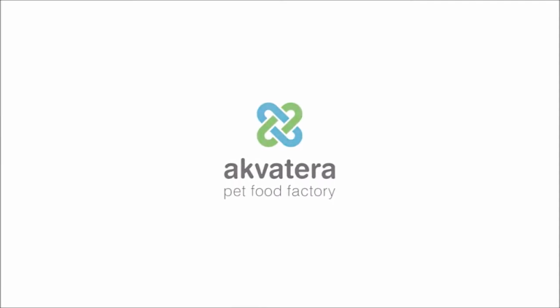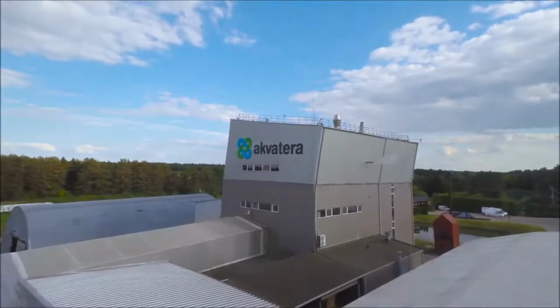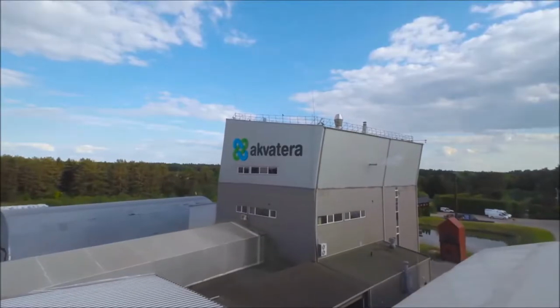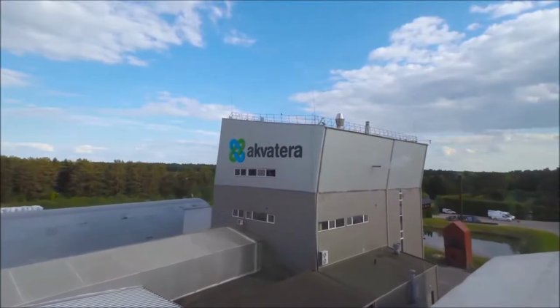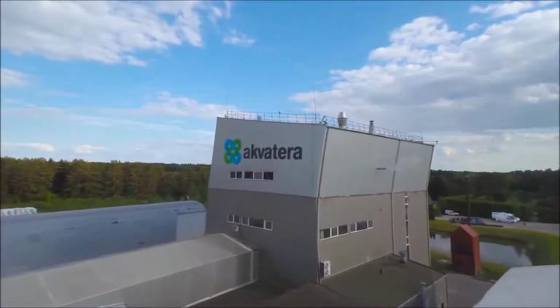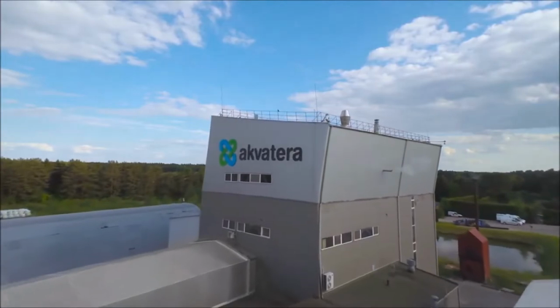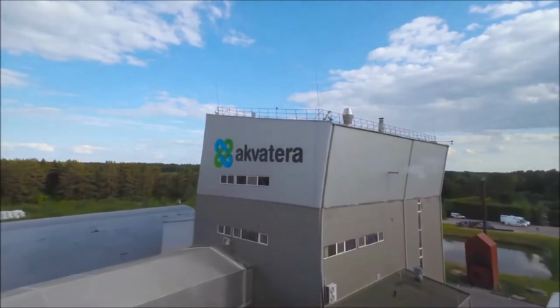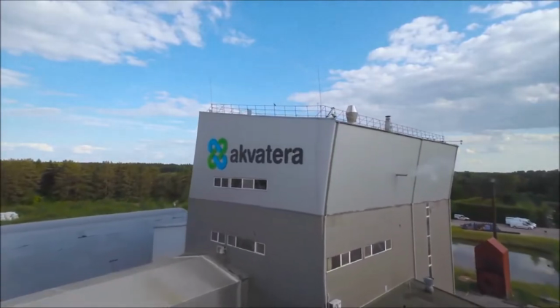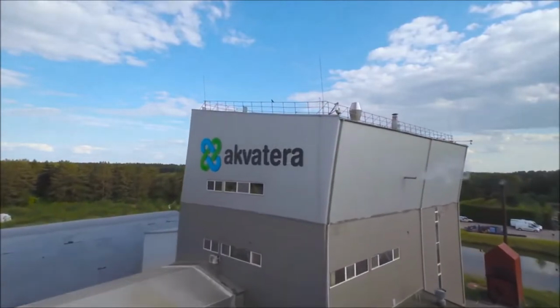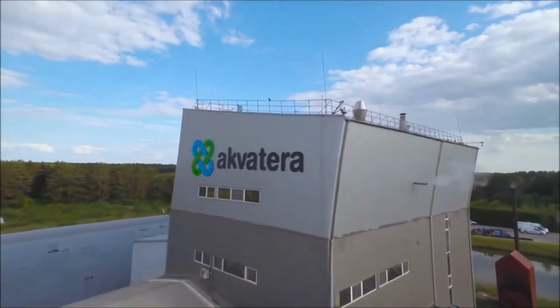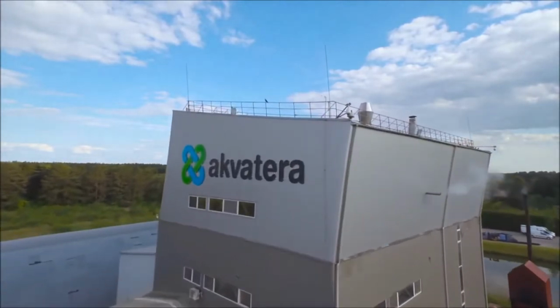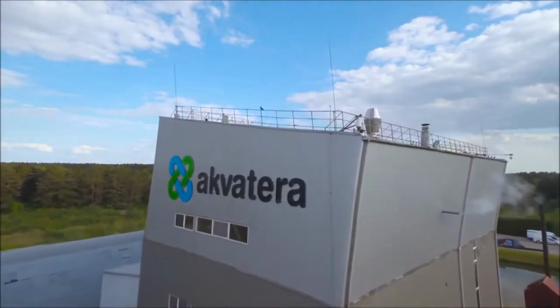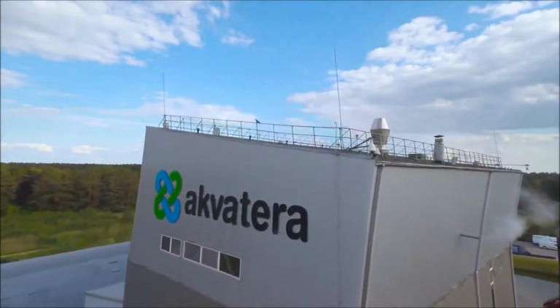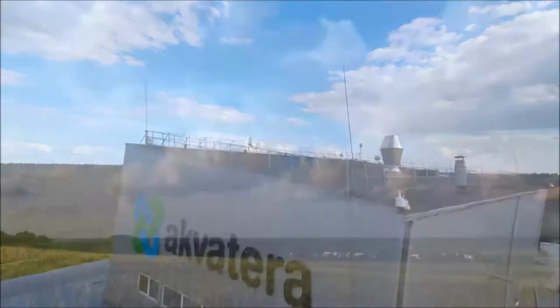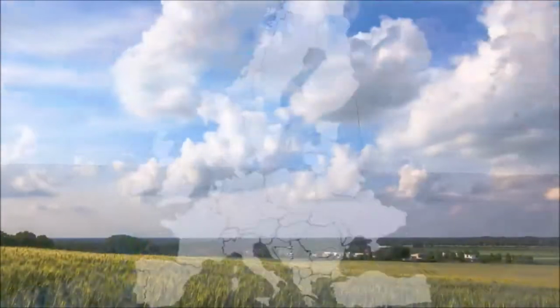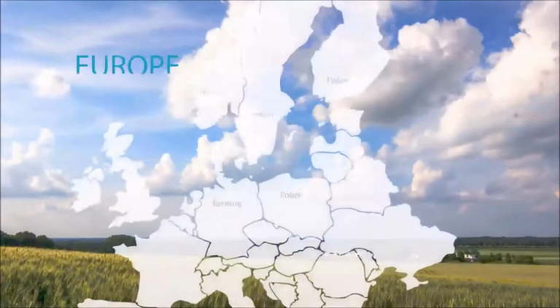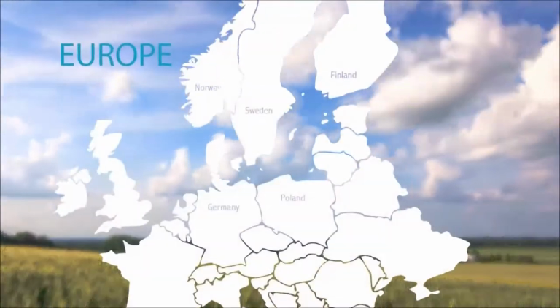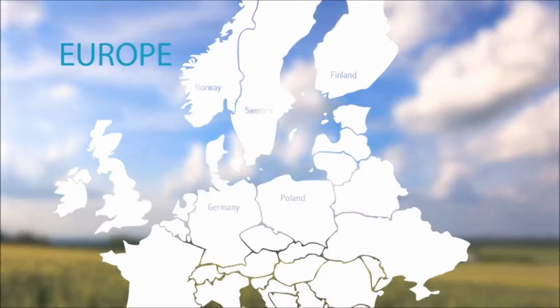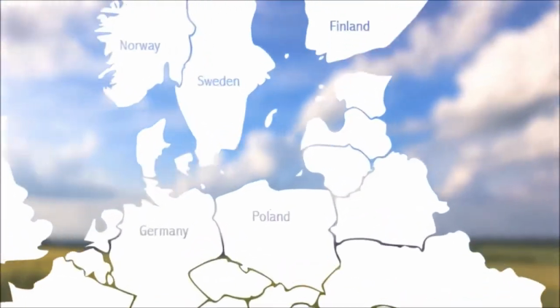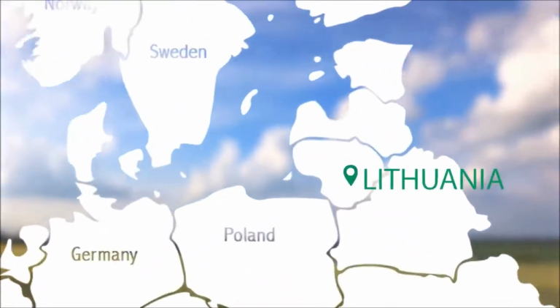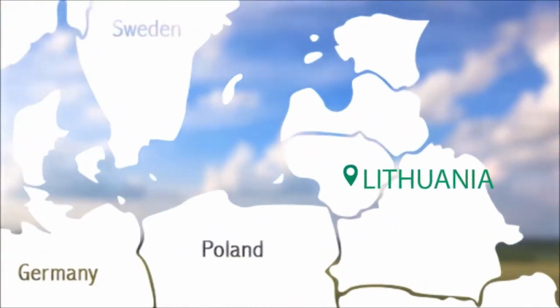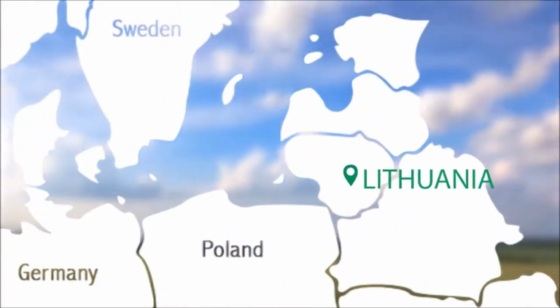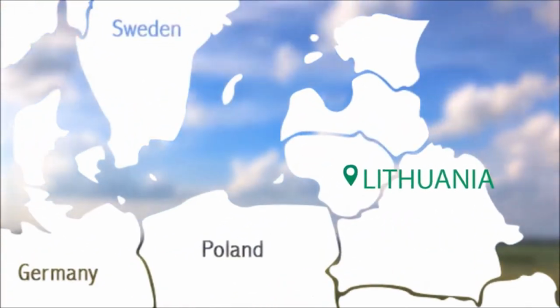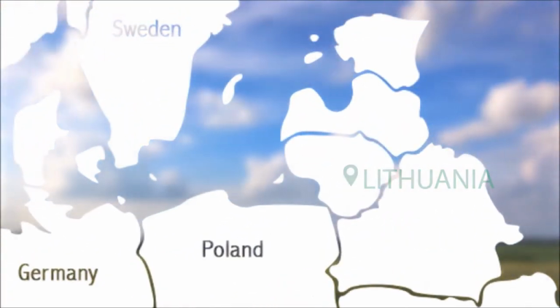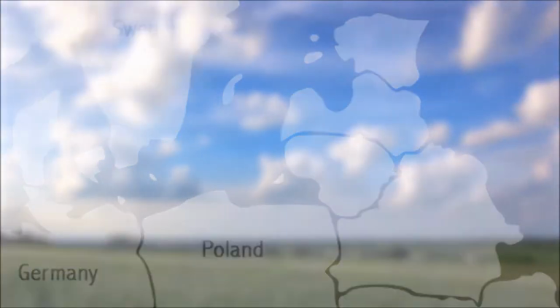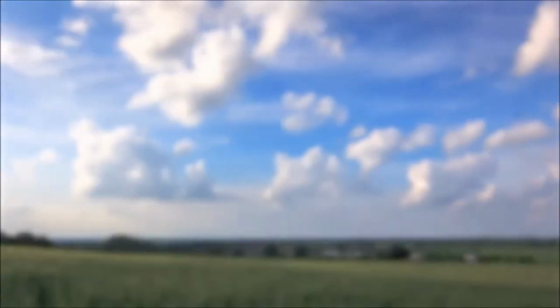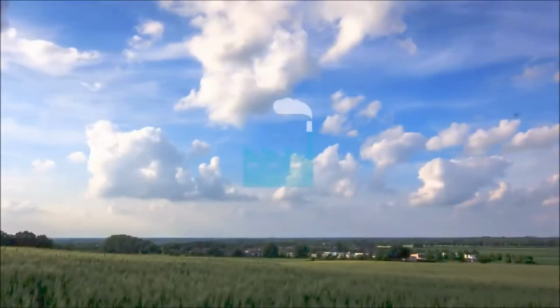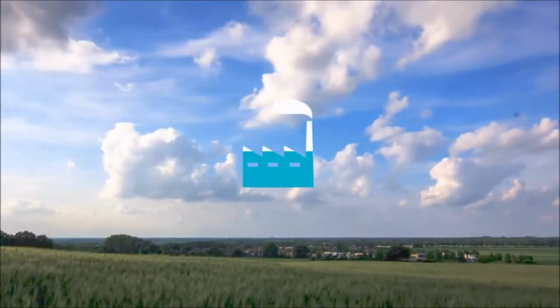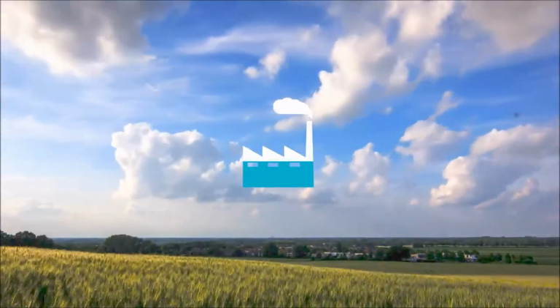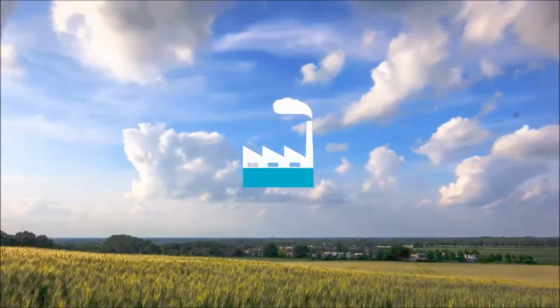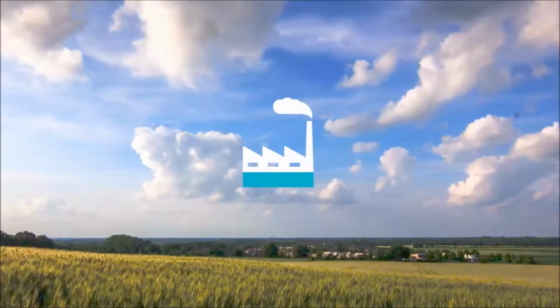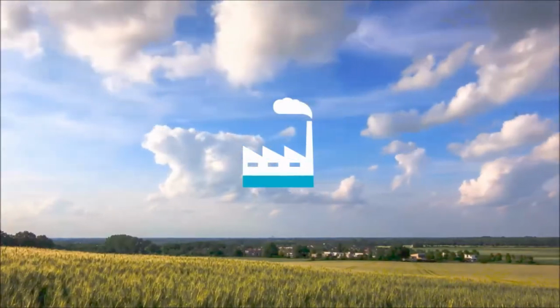We are proud to introduce to you AquaTerra, the leading edge pet food manufacturing facility located in Eastern European Lithuania. Did you know that Lithuania is listed as one of the lowest polluted countries worldwide?